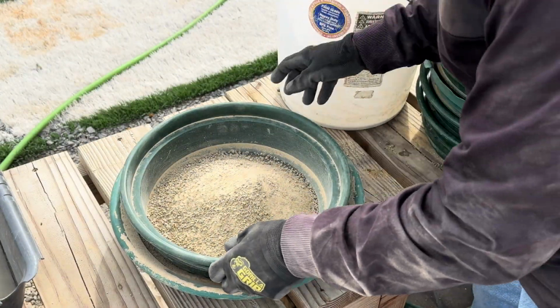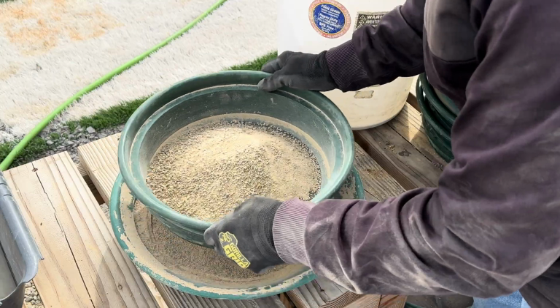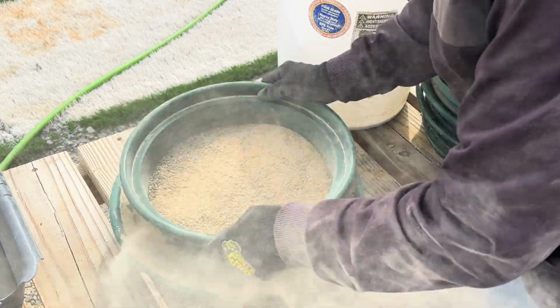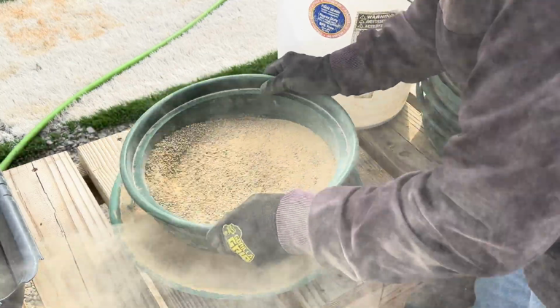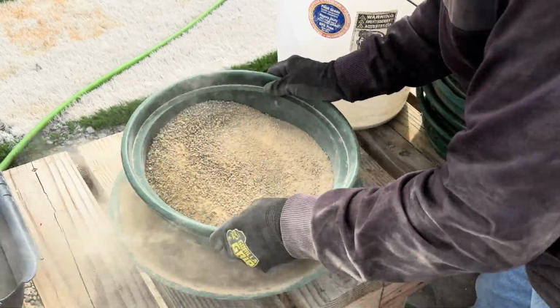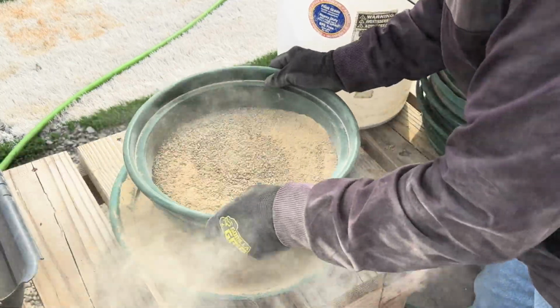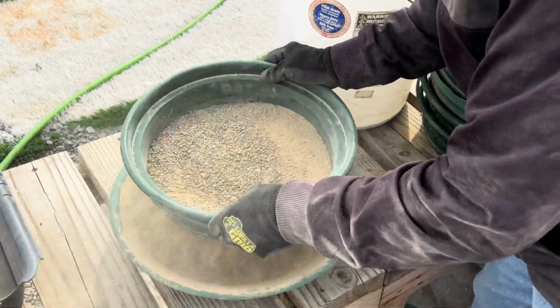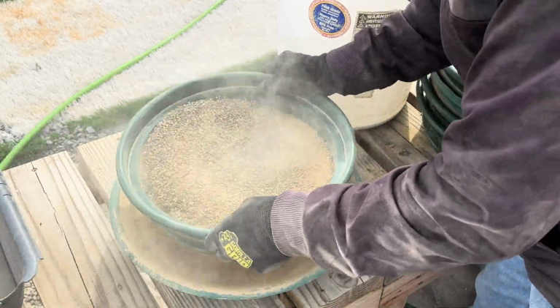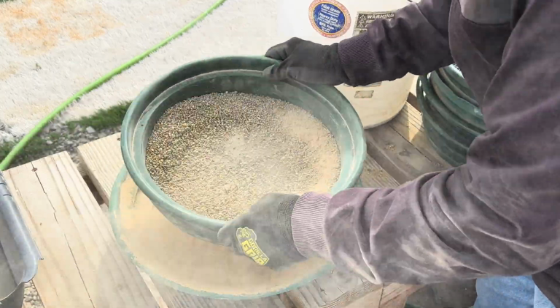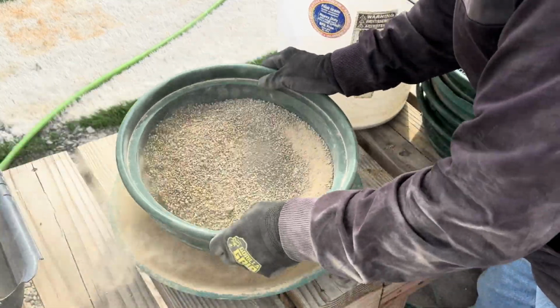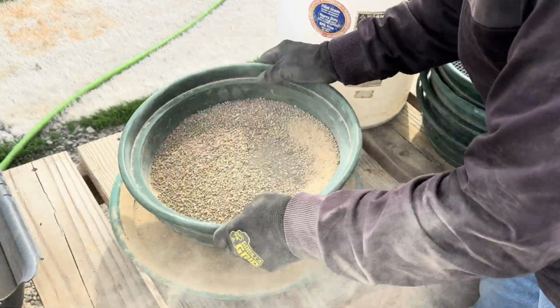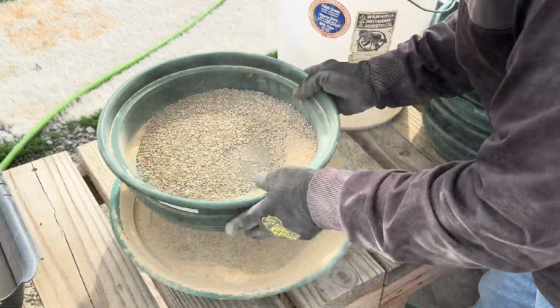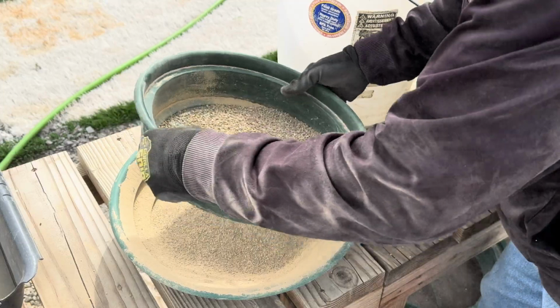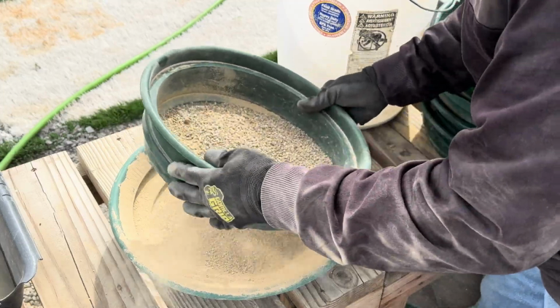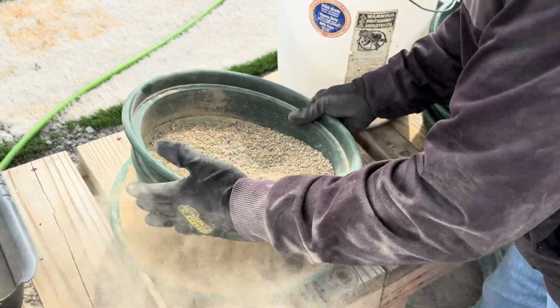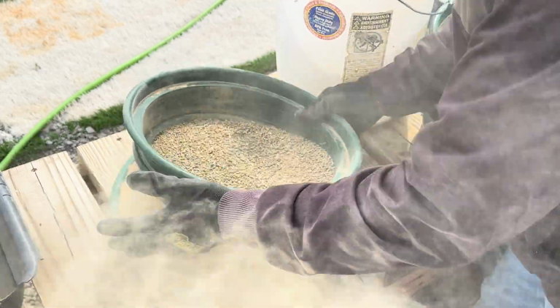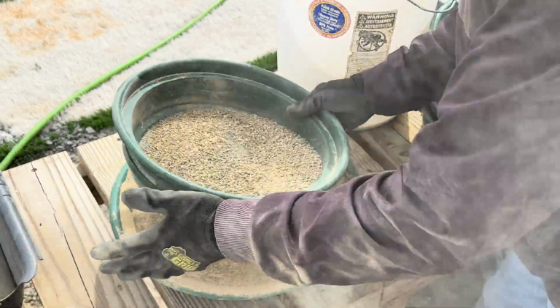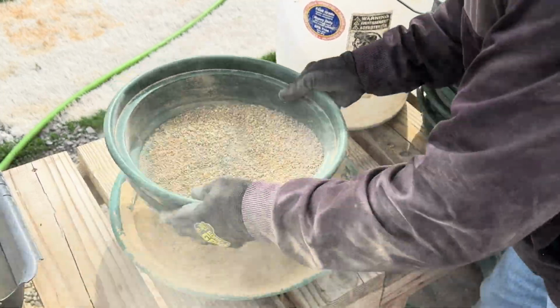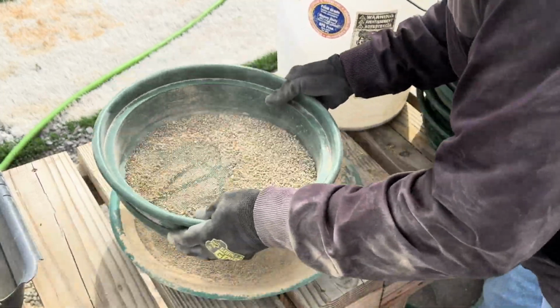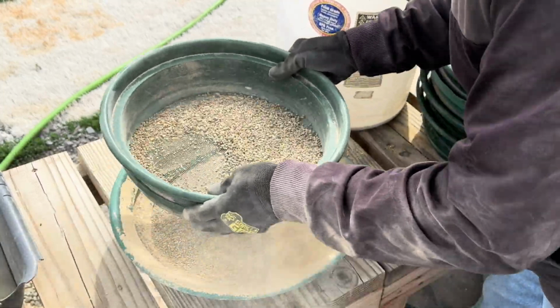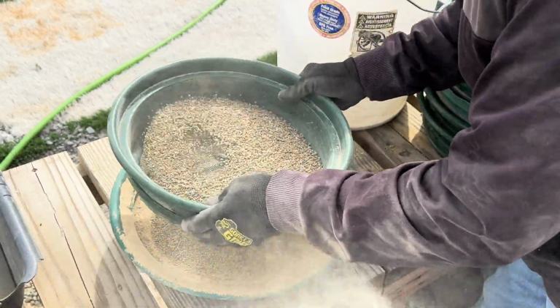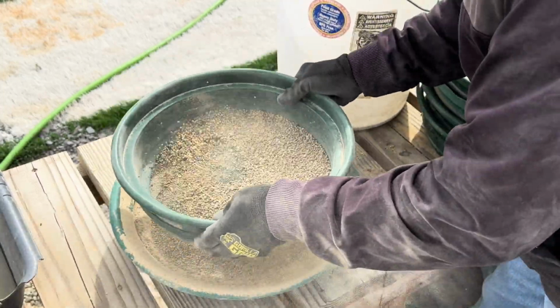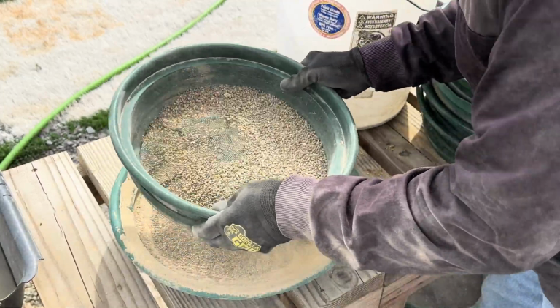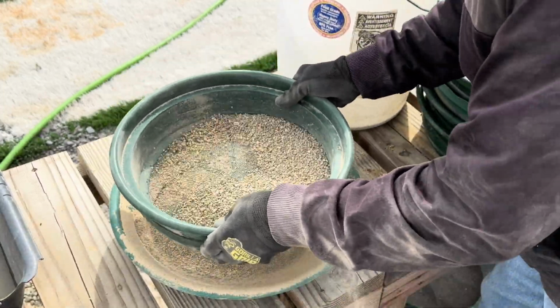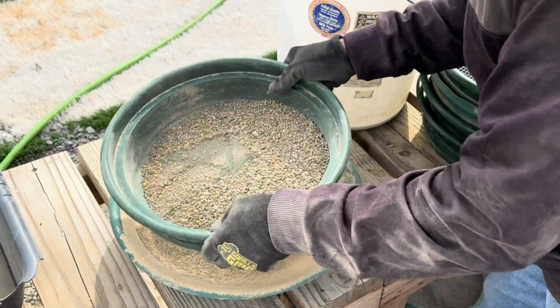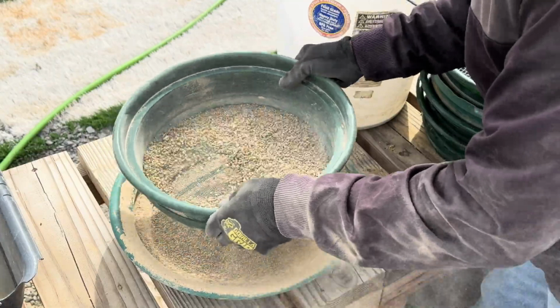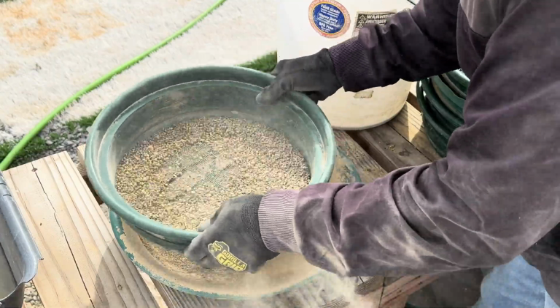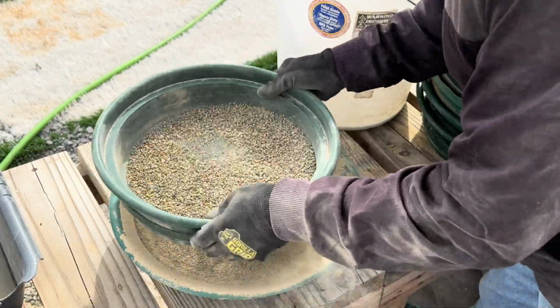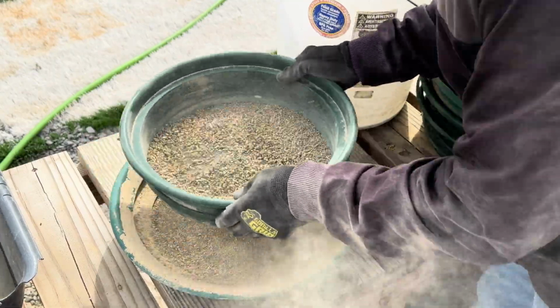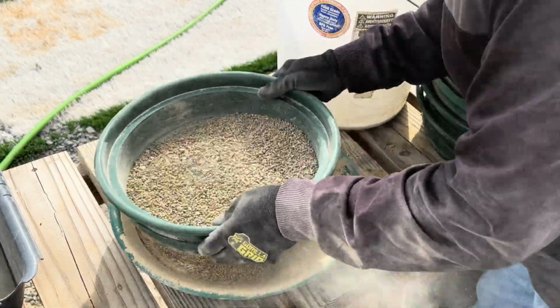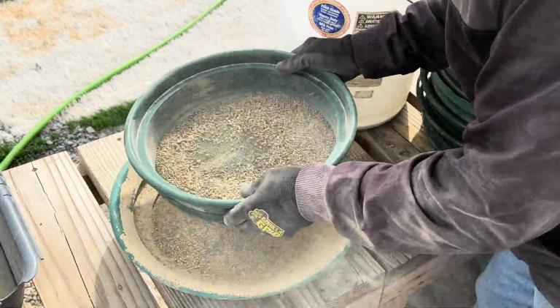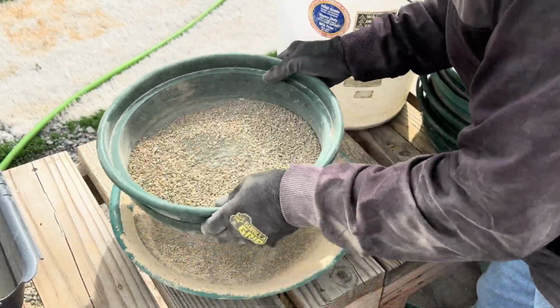Since I used my 3/8th of an inch mesh screen in my rock crusher, it did not crush the ore to the way I wanted it. So at this point I'm taking my 1/8th of an inch mesh screen and I am classifying out the larger material.